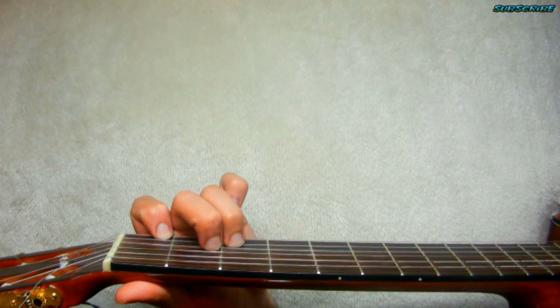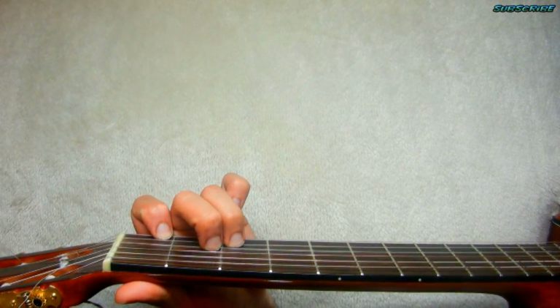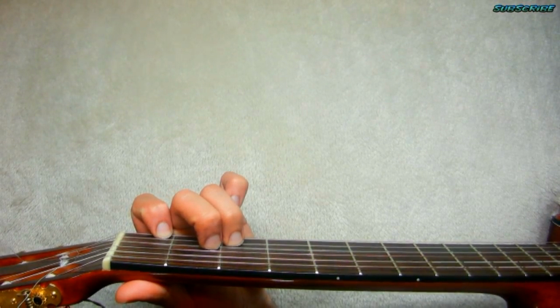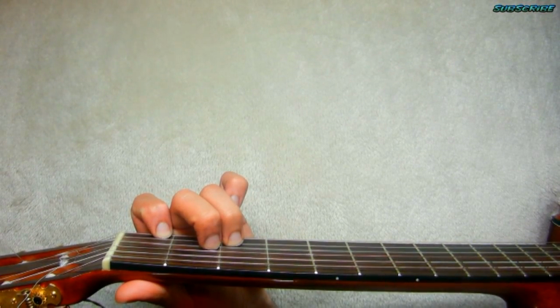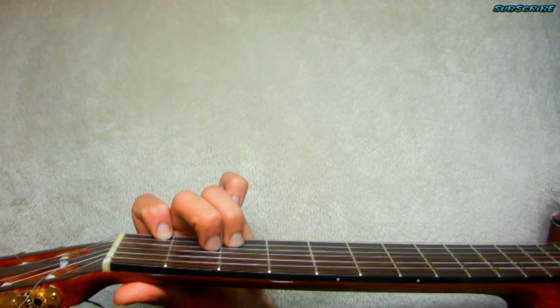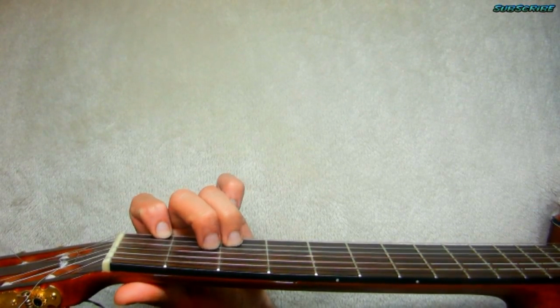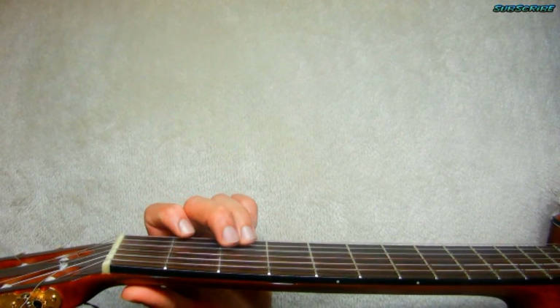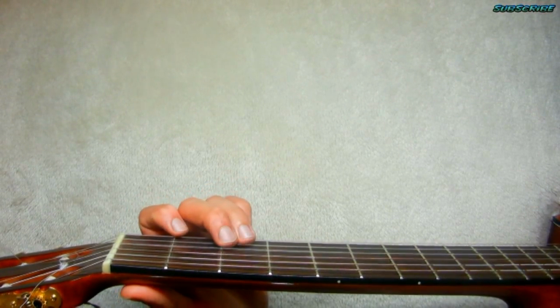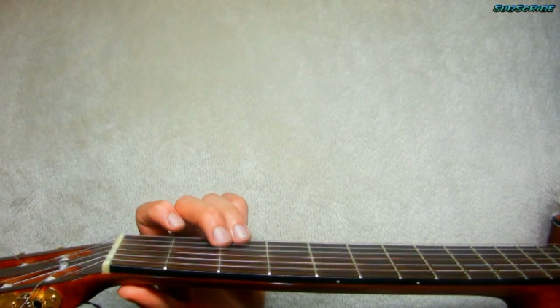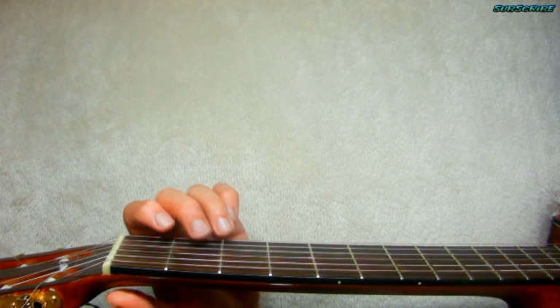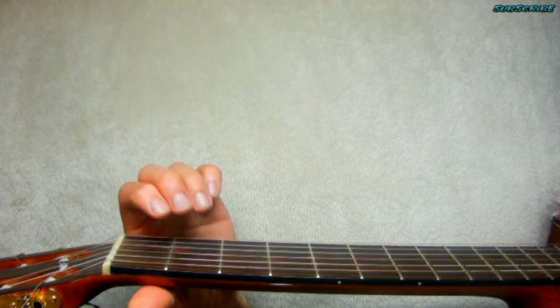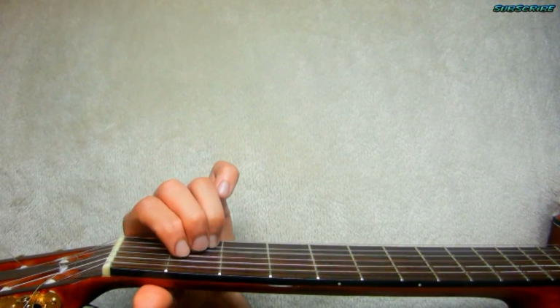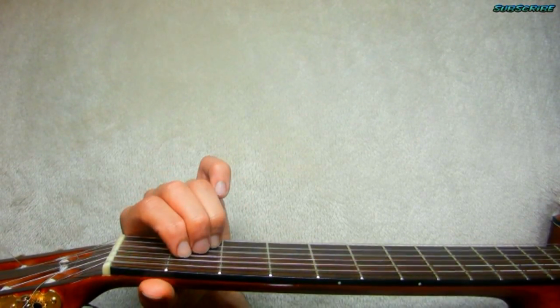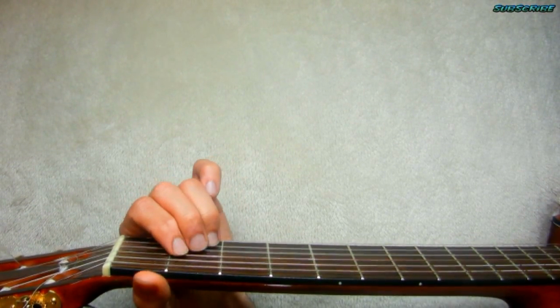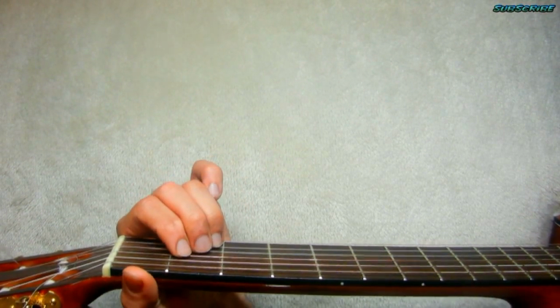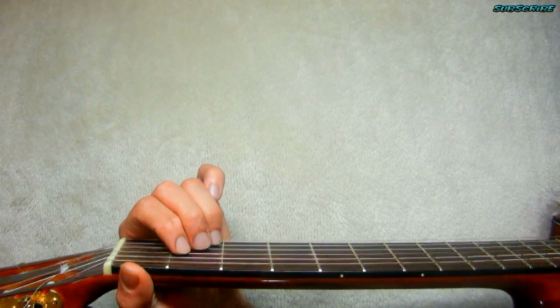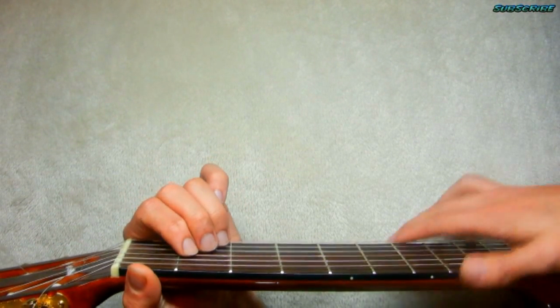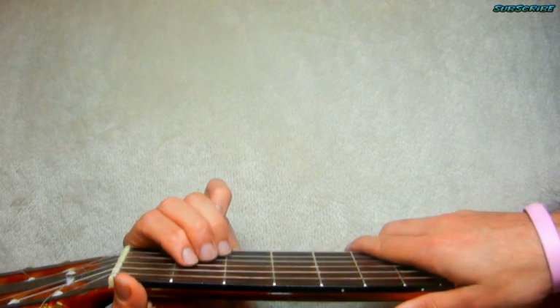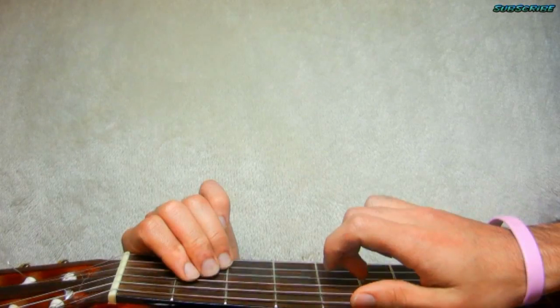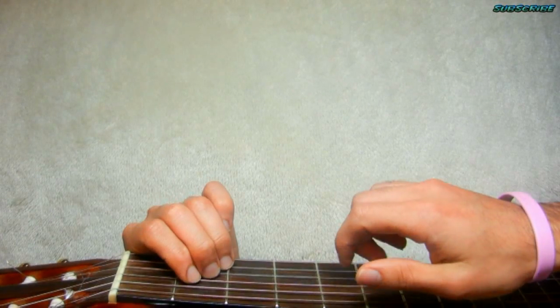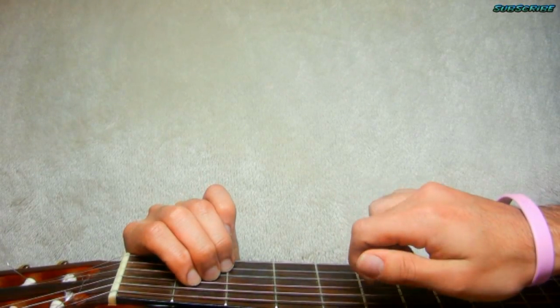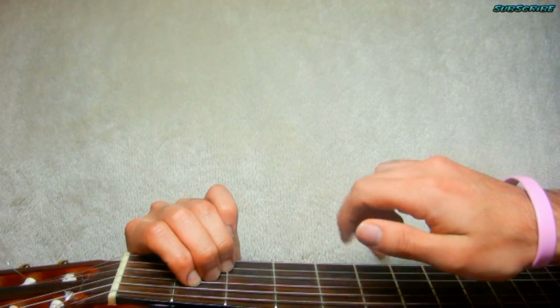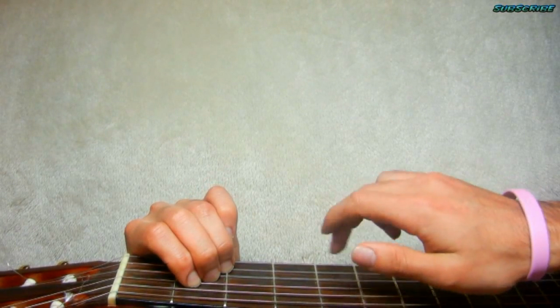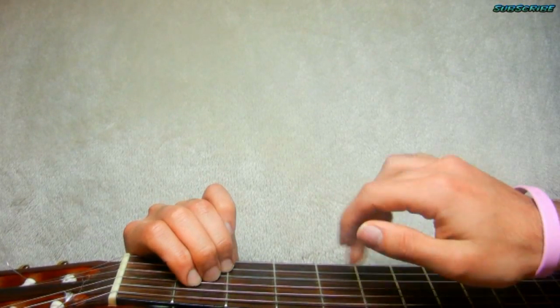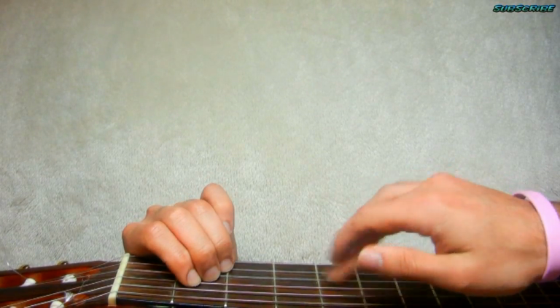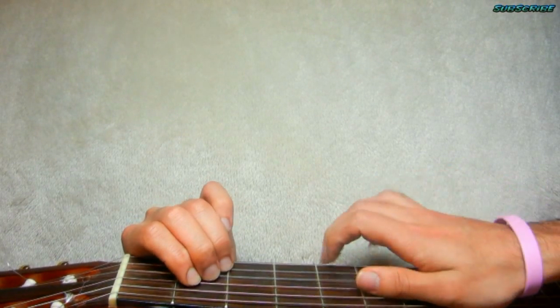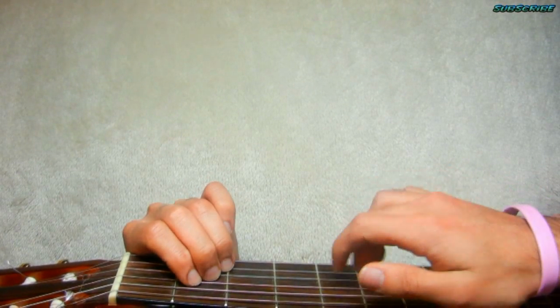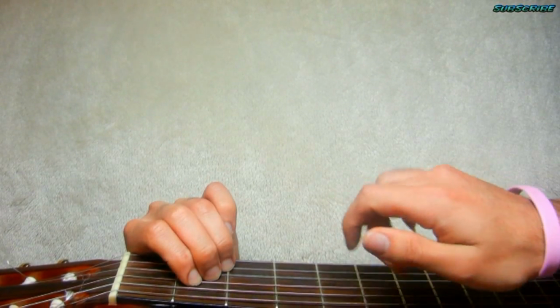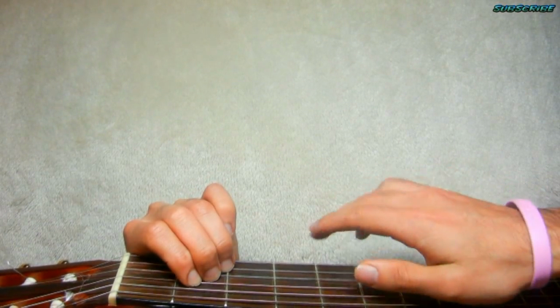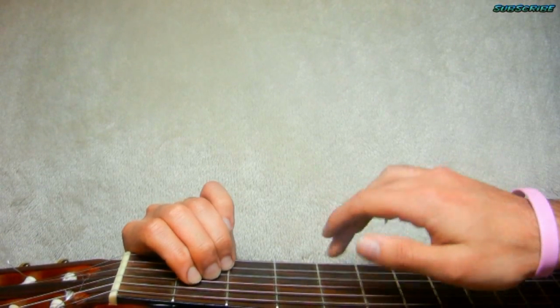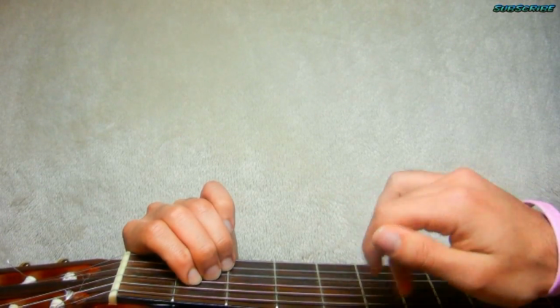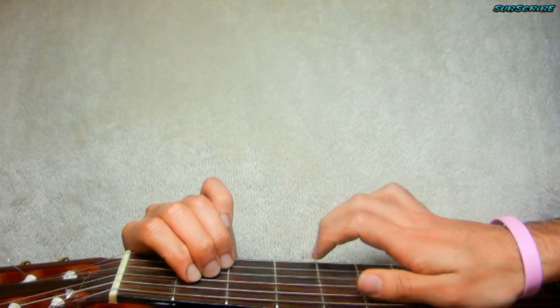Then on the main part you do the same thing as in the beginning, but the strumming changes a little bit. Here I go: down, down, up, up, down, down, down, up, up, down.